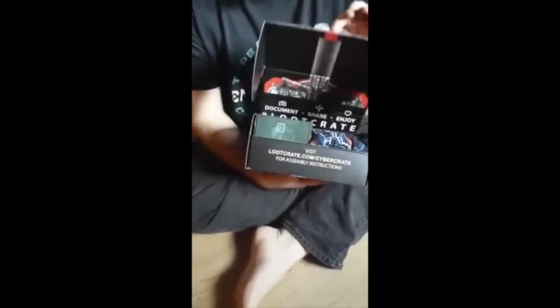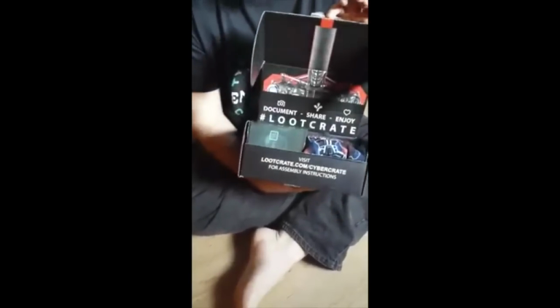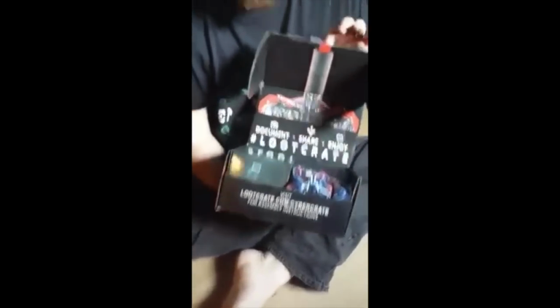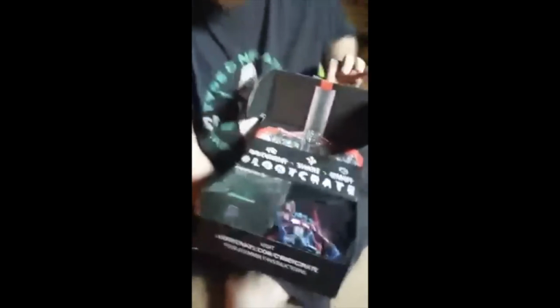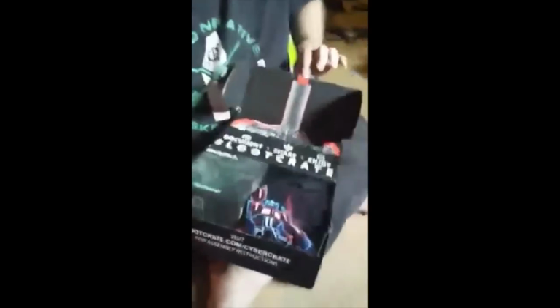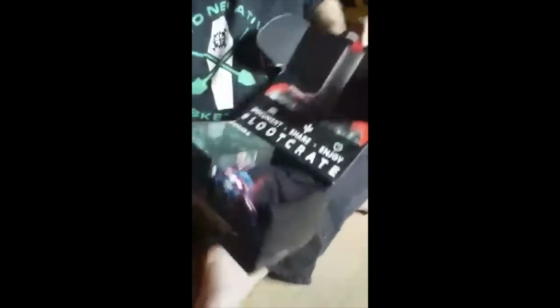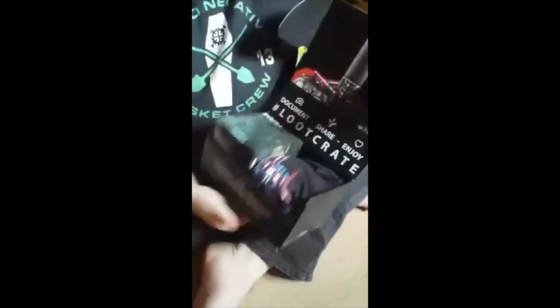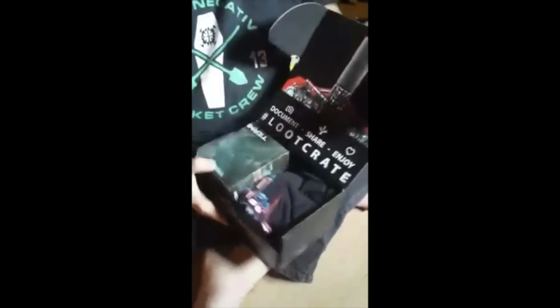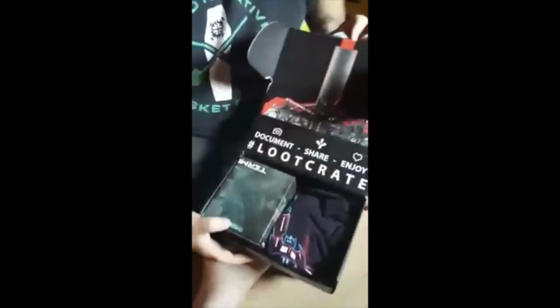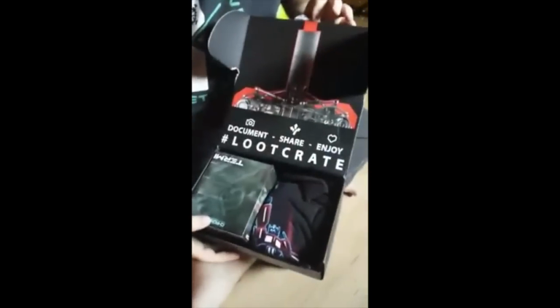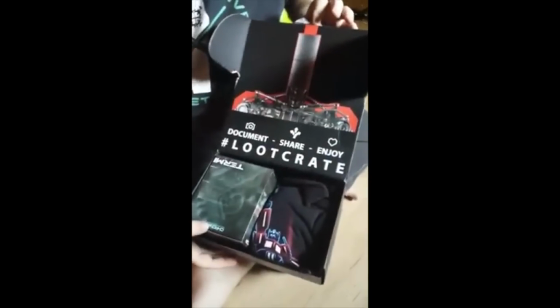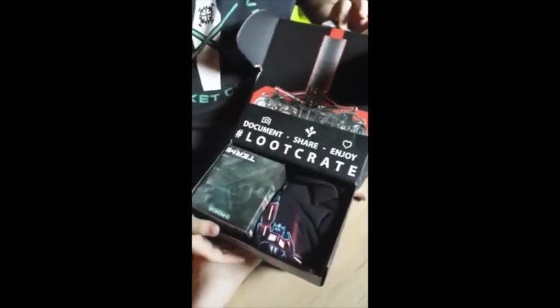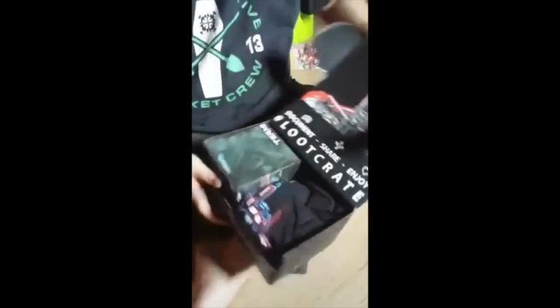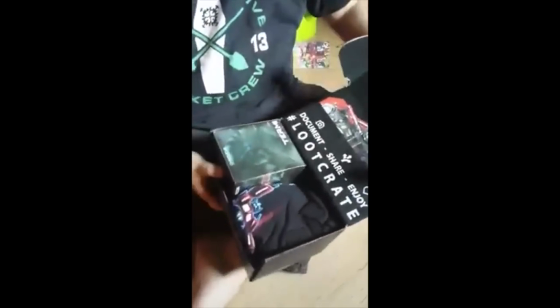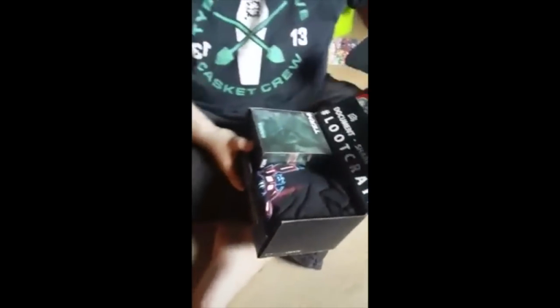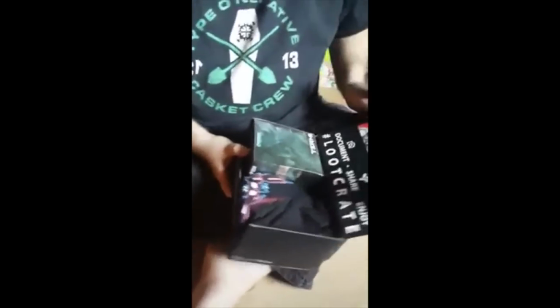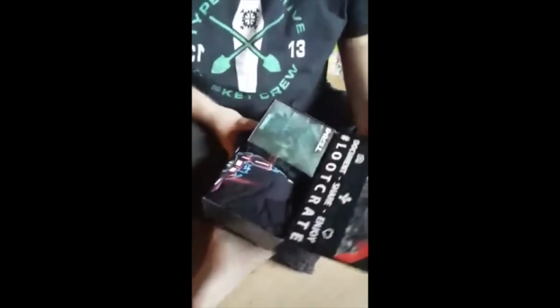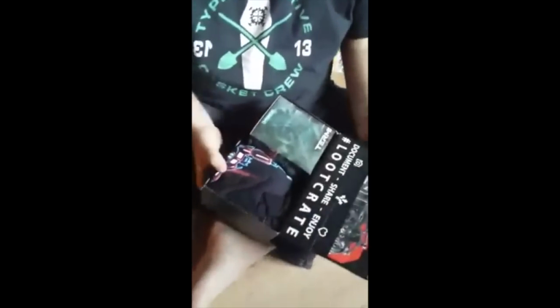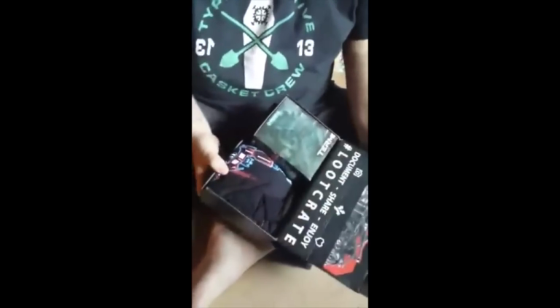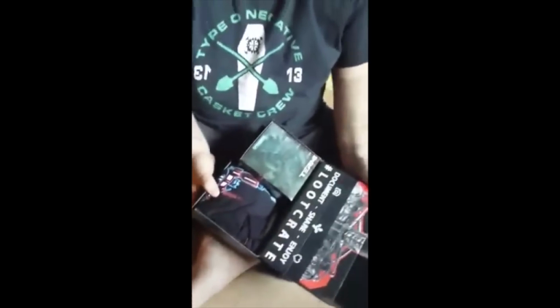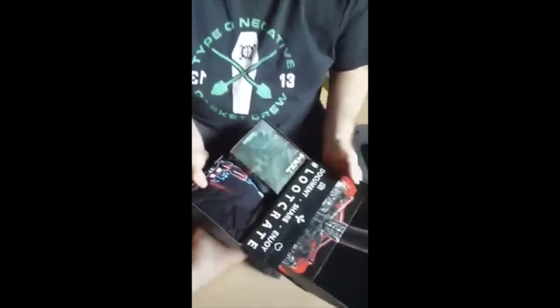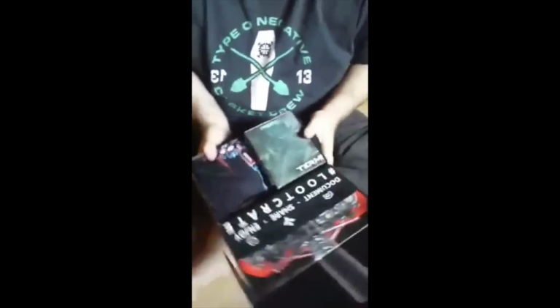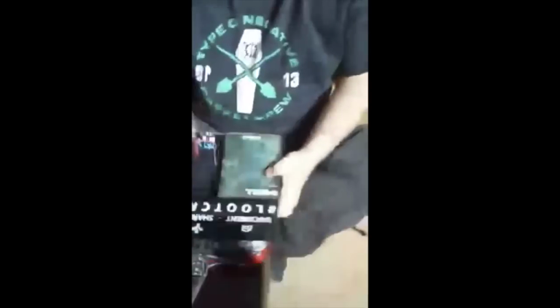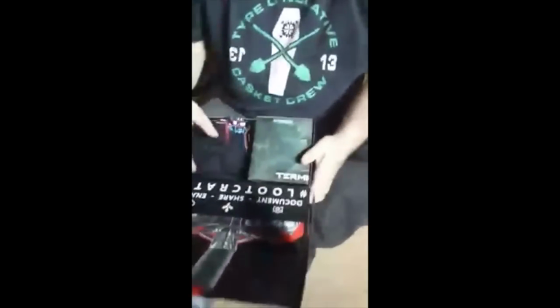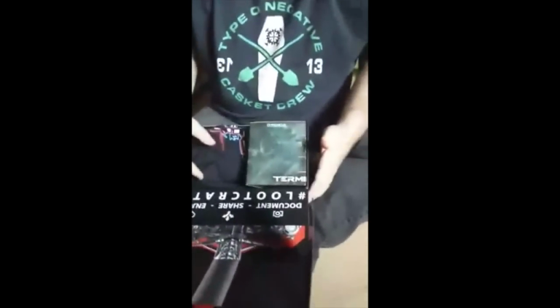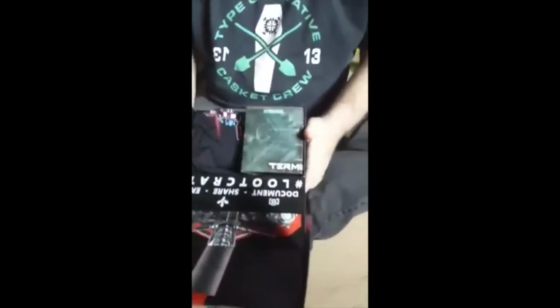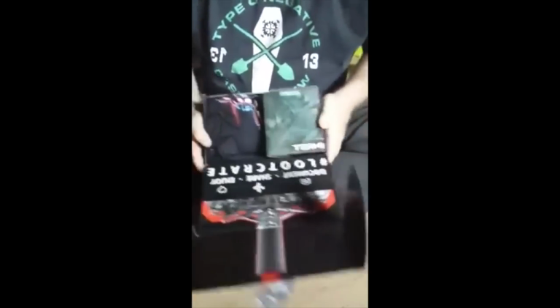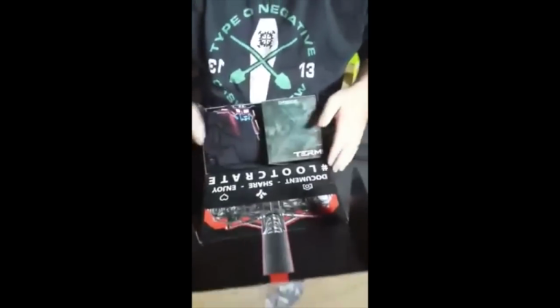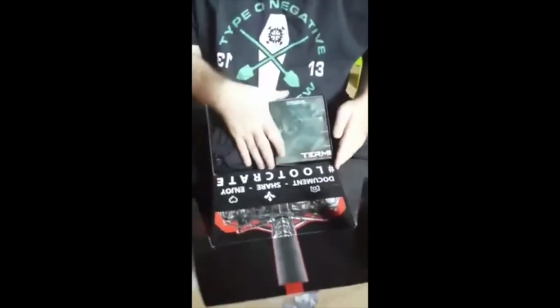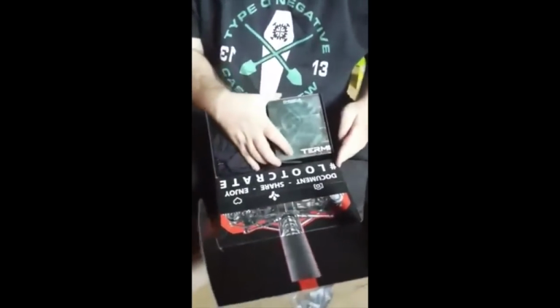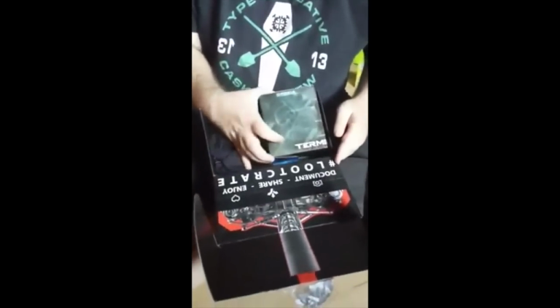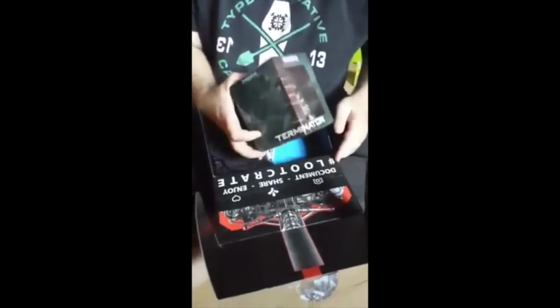There you go, there's the box. This month the theme is Cyber, so we're supposed to get a bunch of cyber-type toys.